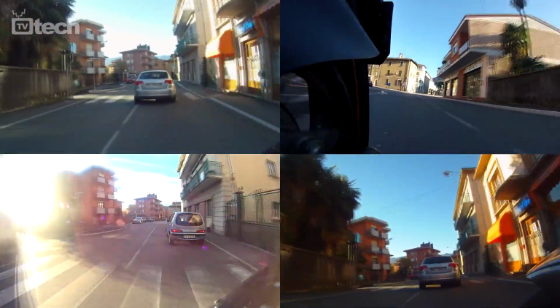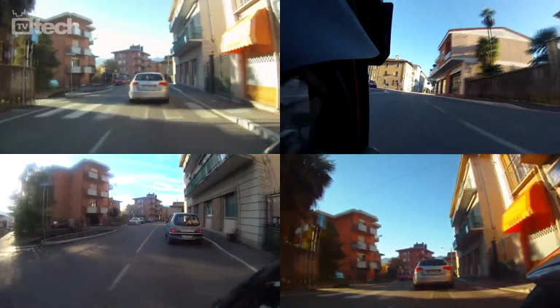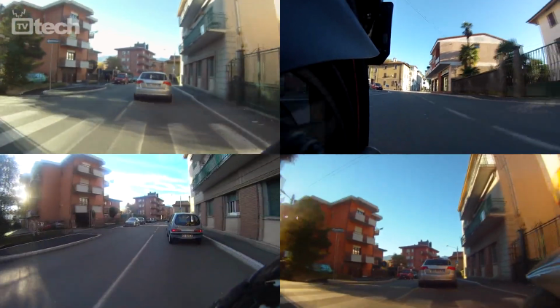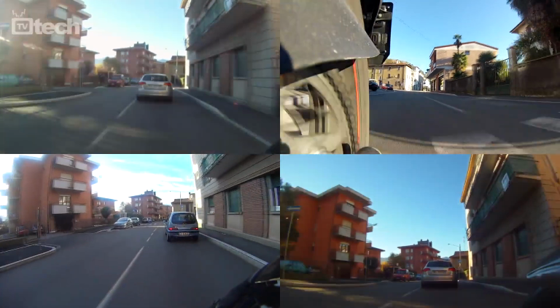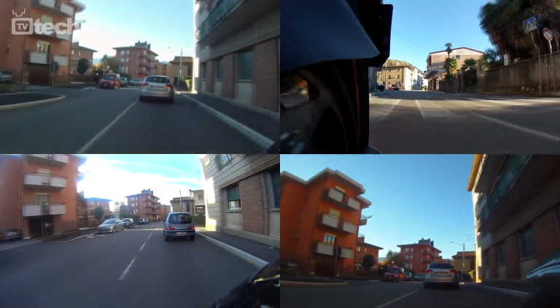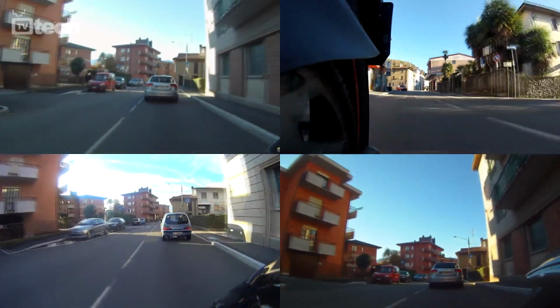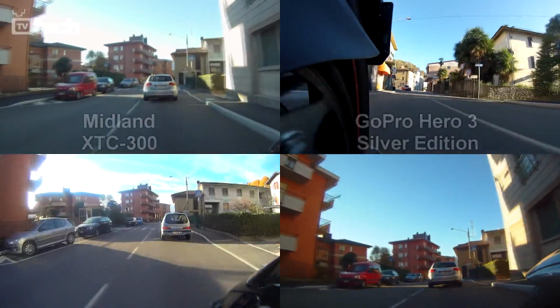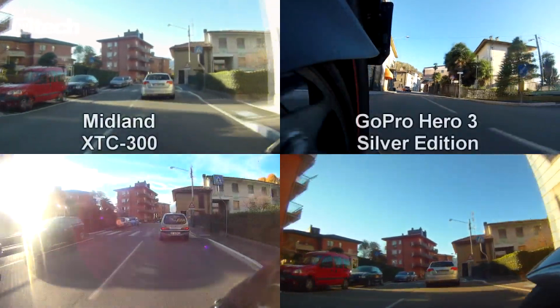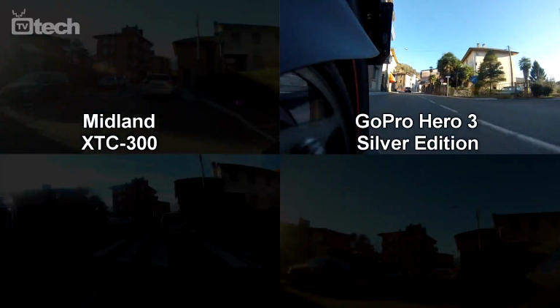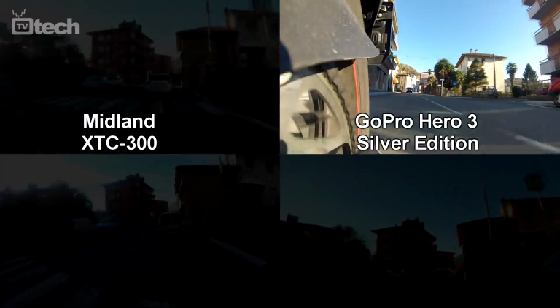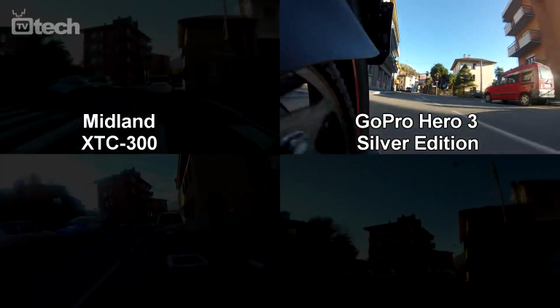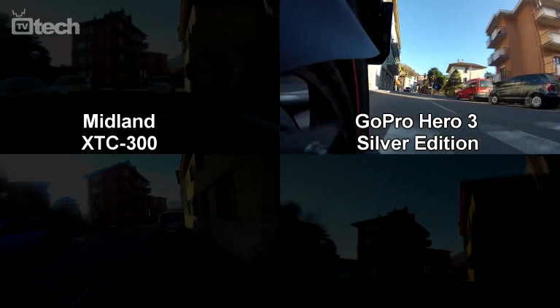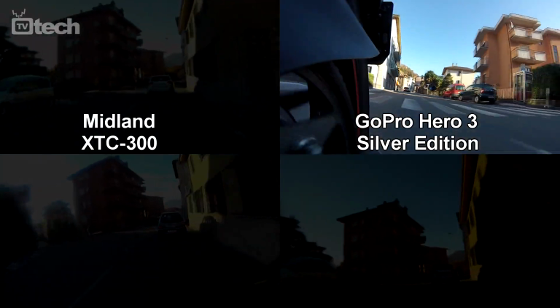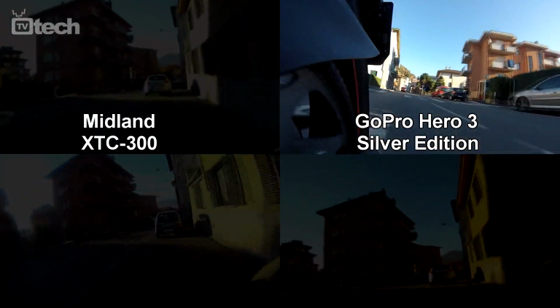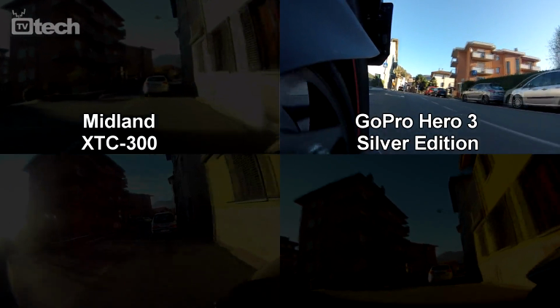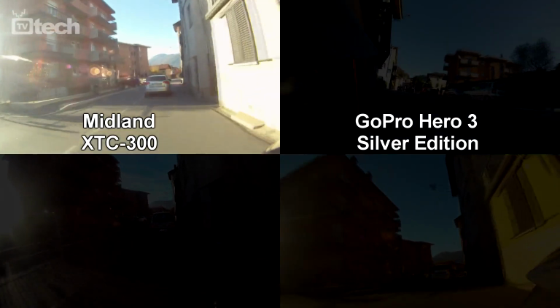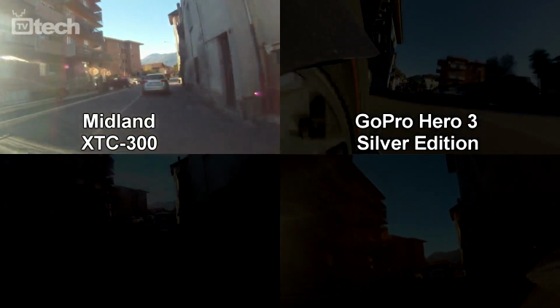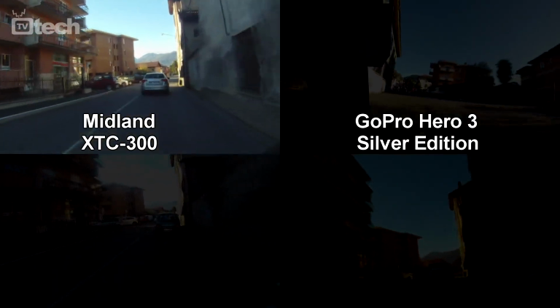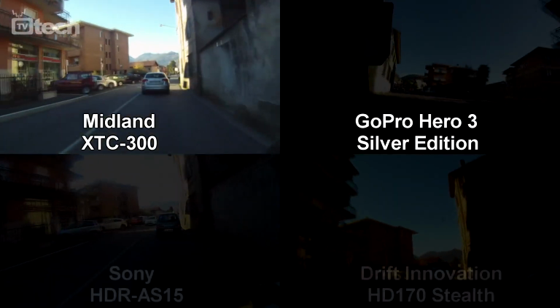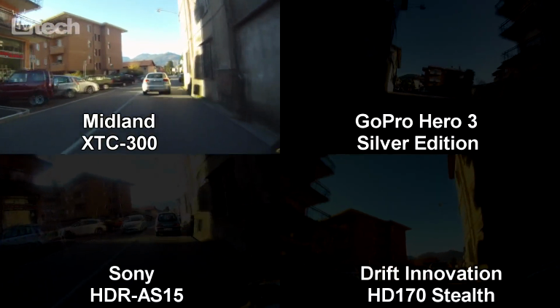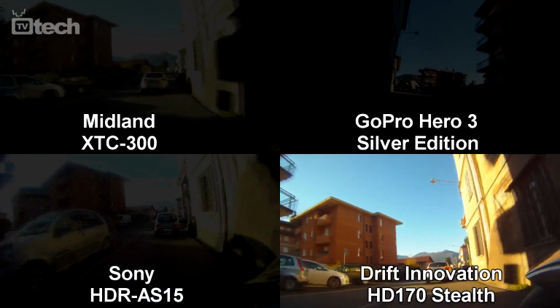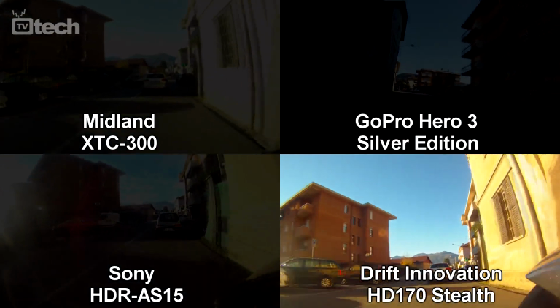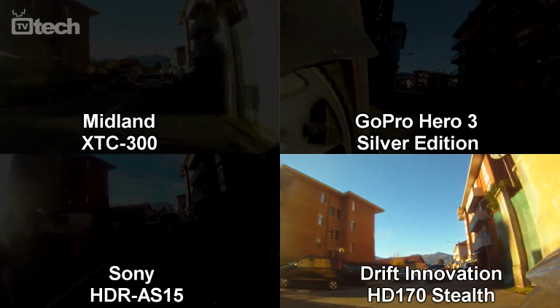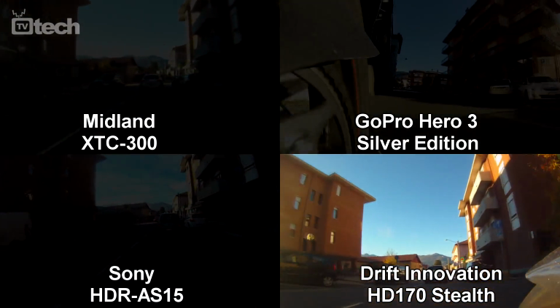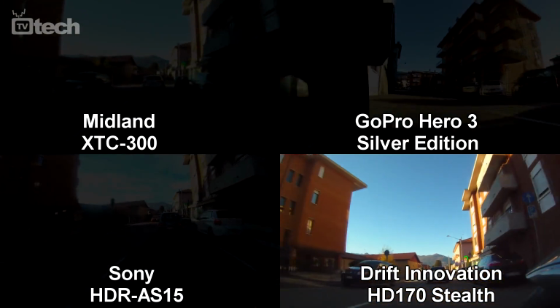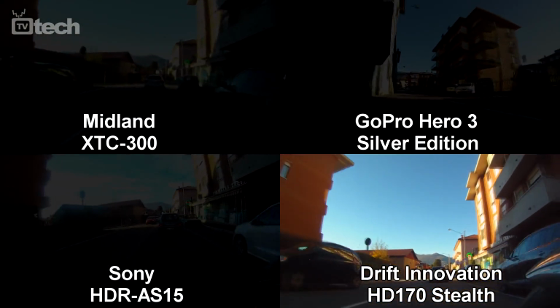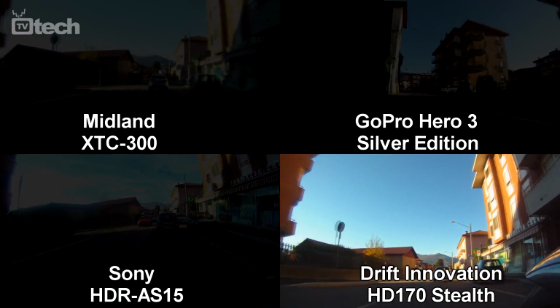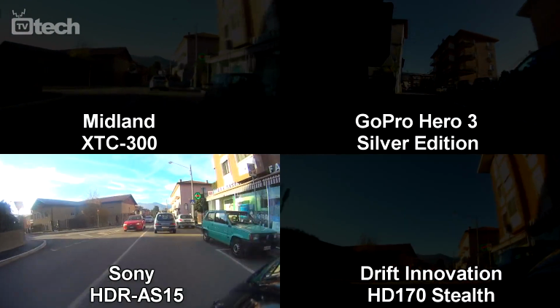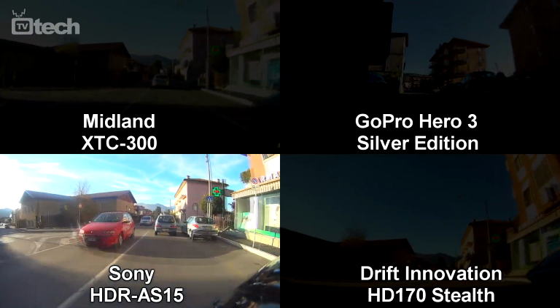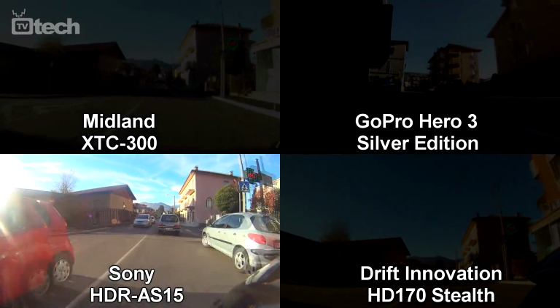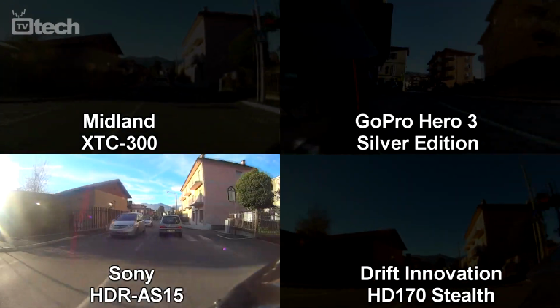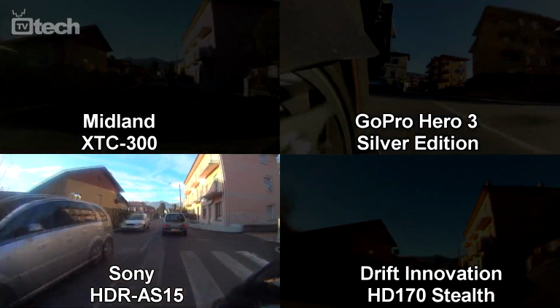We have set up the action camera GoPro HD Hero 3 Silver Edition, Midland XTC 360, Drift Innovation HD 170 Stealth, and Sony HDR AS-15.